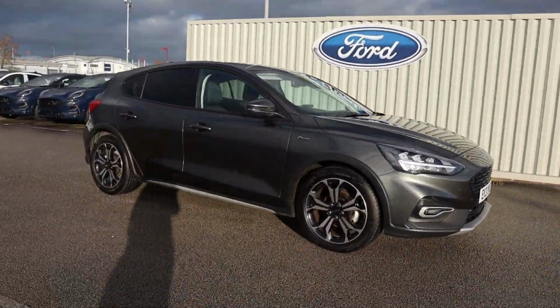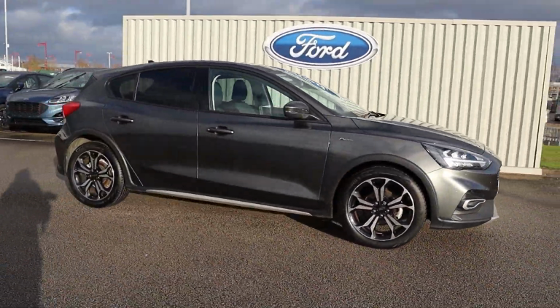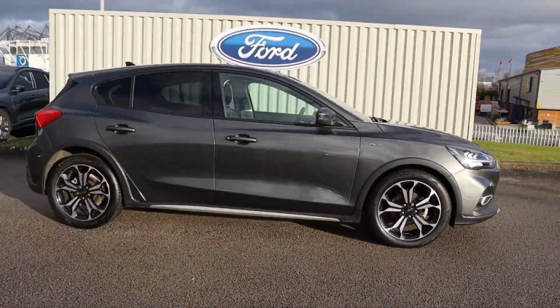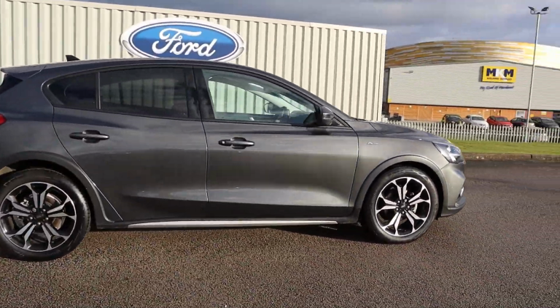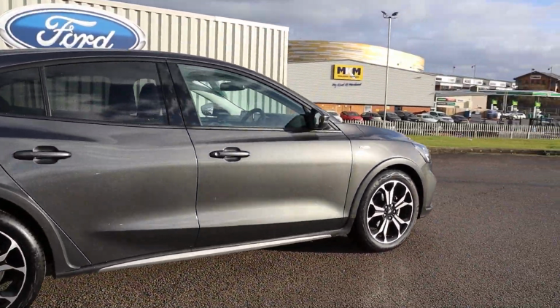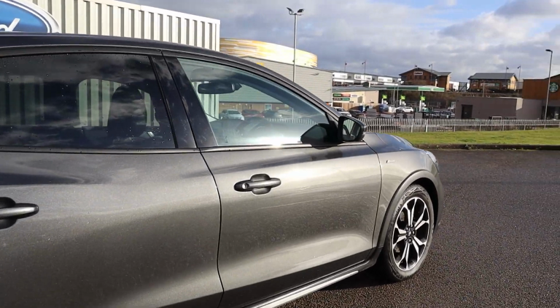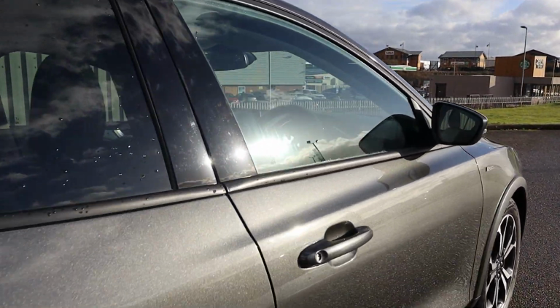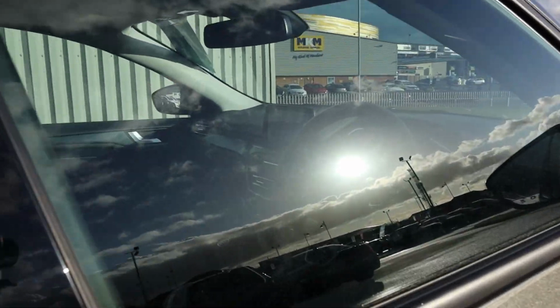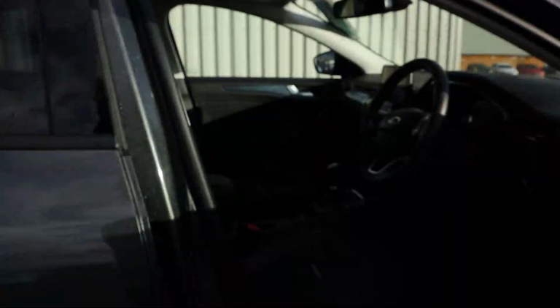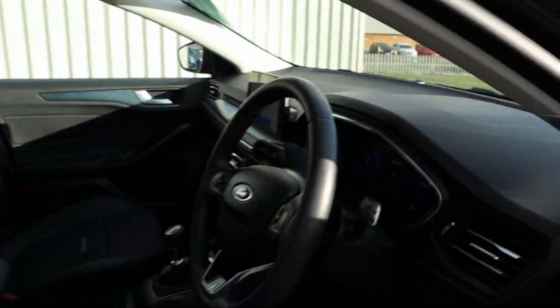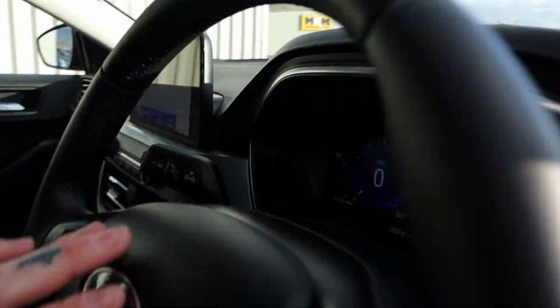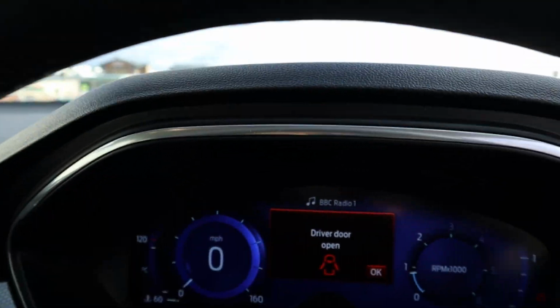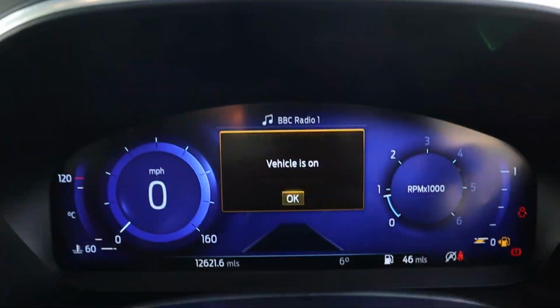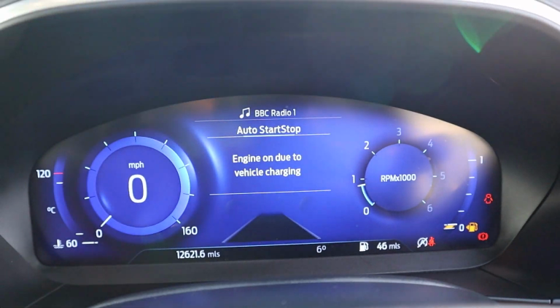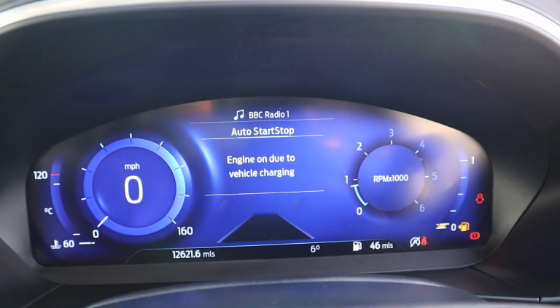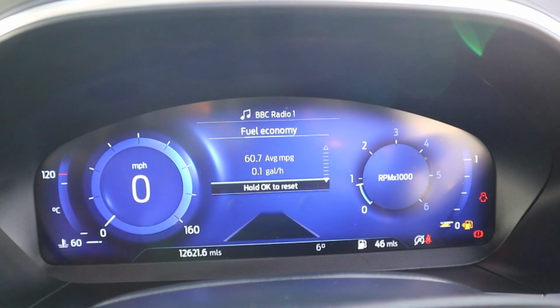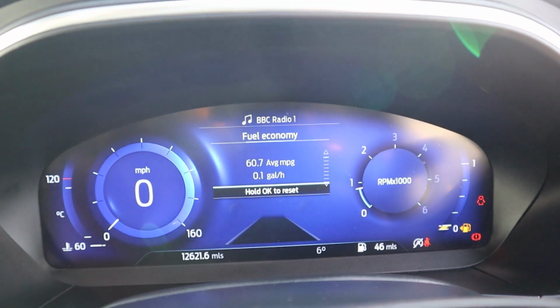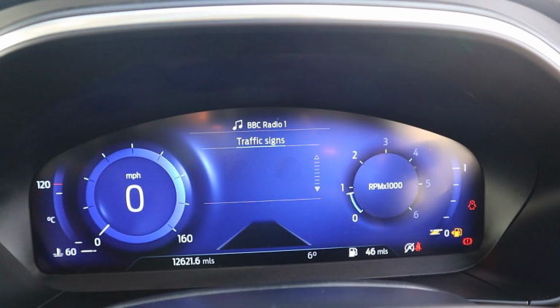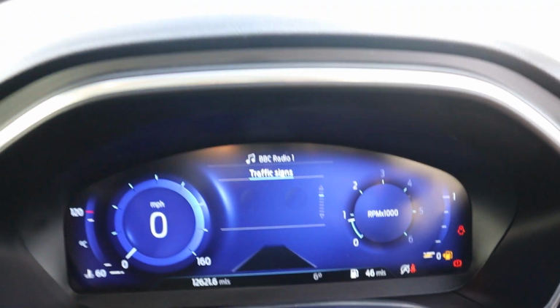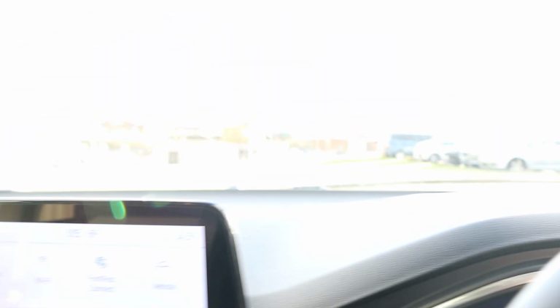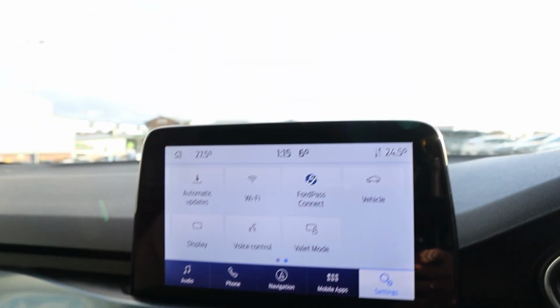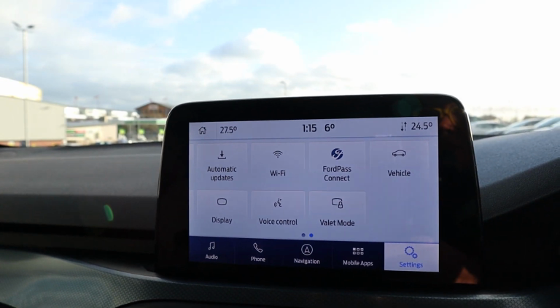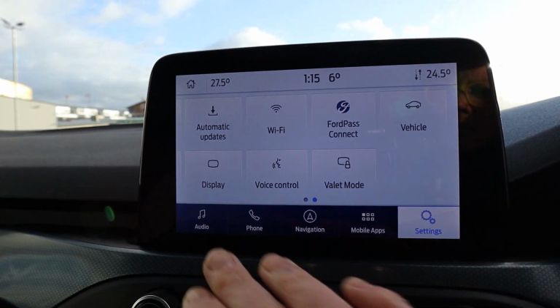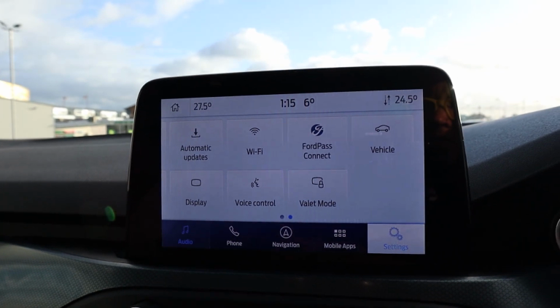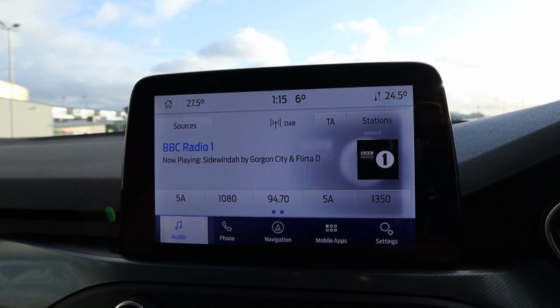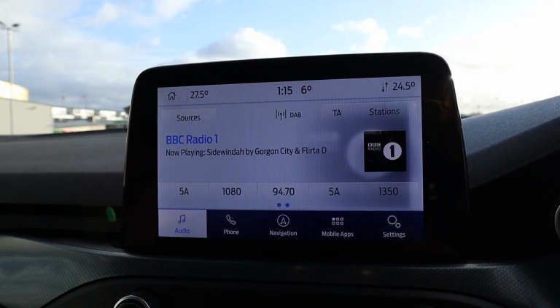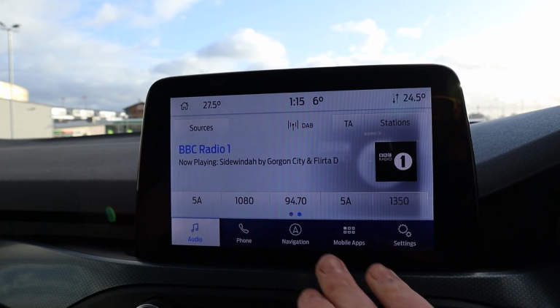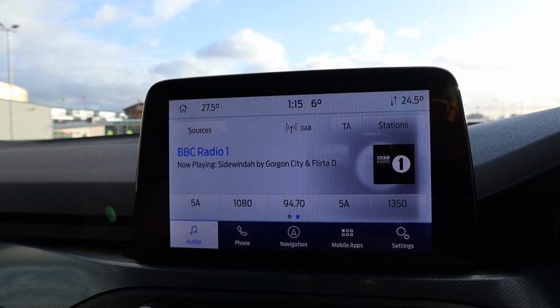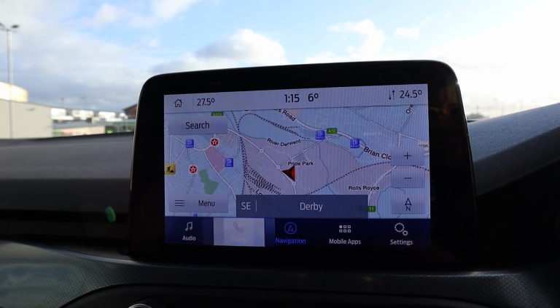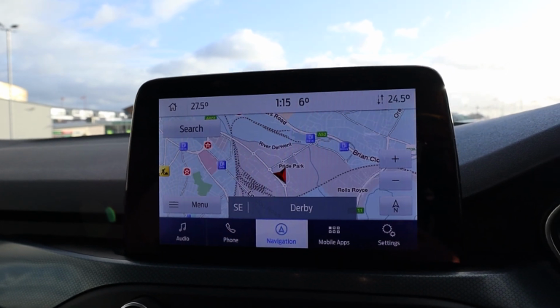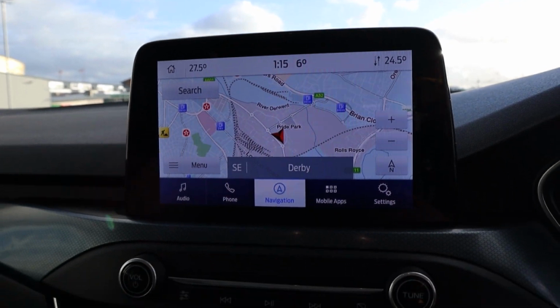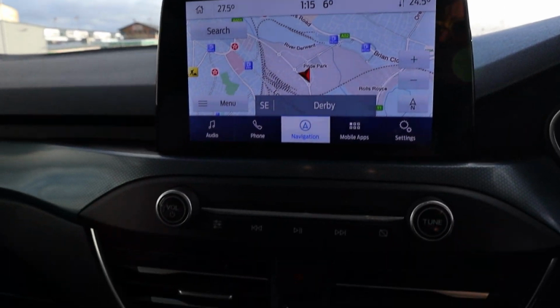It has incredible features to ensure your comfort and safety, such as front and rear parking sensors, a quick clear heated front windscreen, and heated driver and passenger seats with a heated steering wheel.